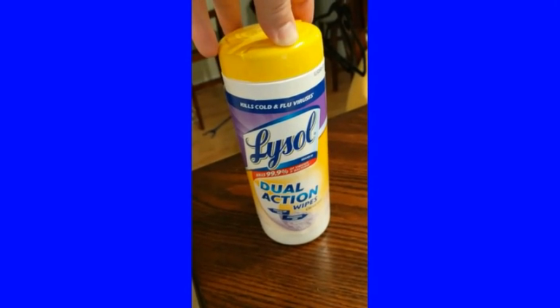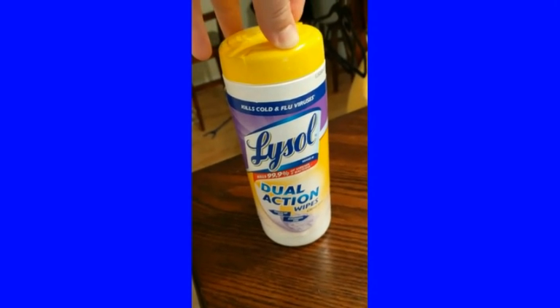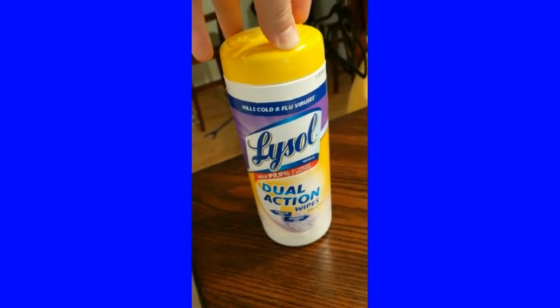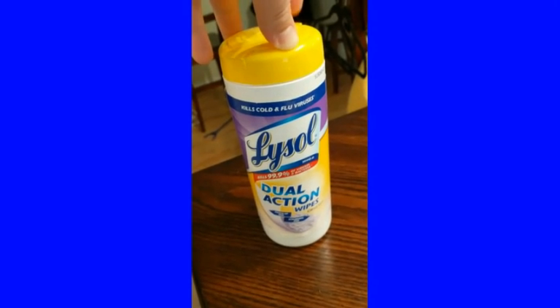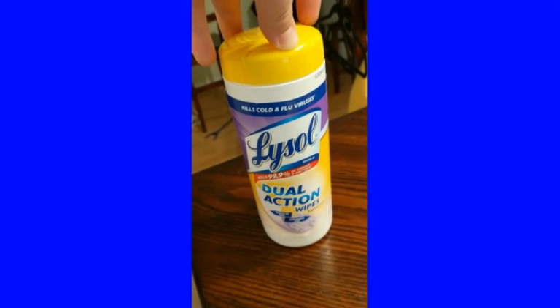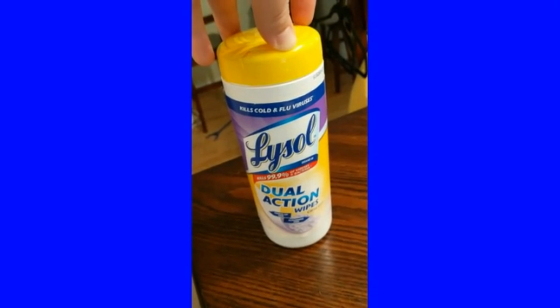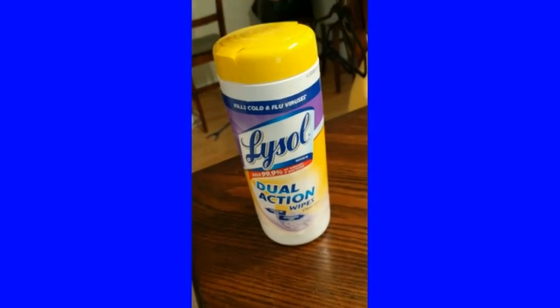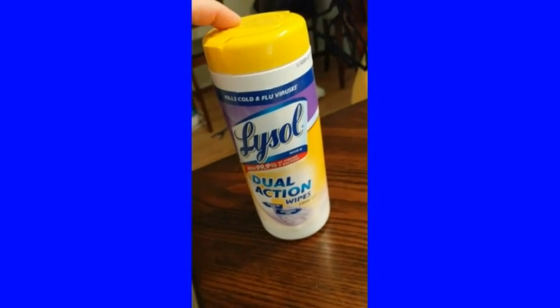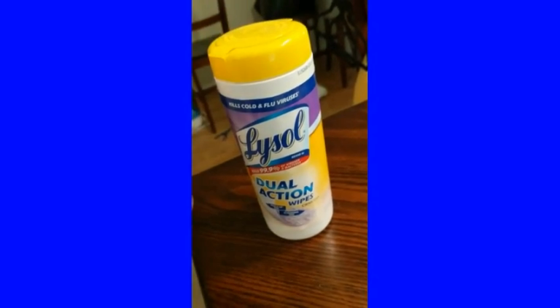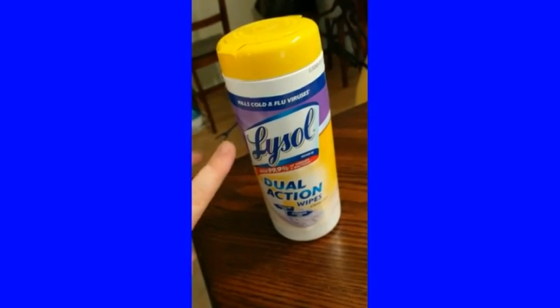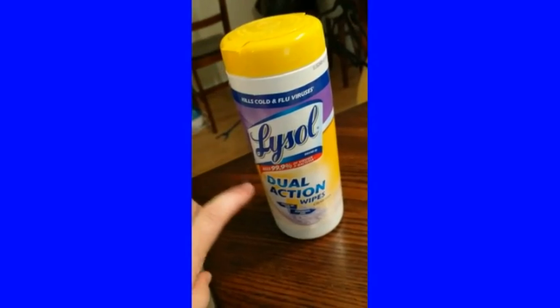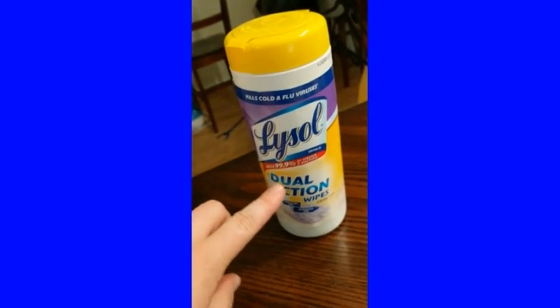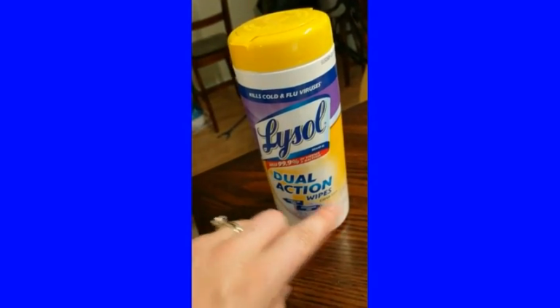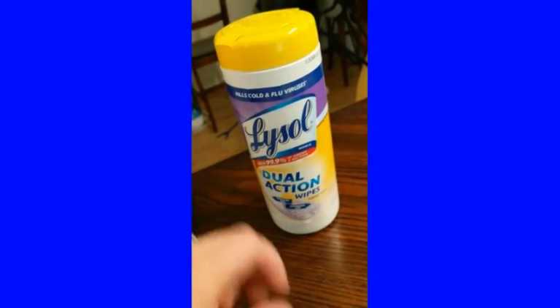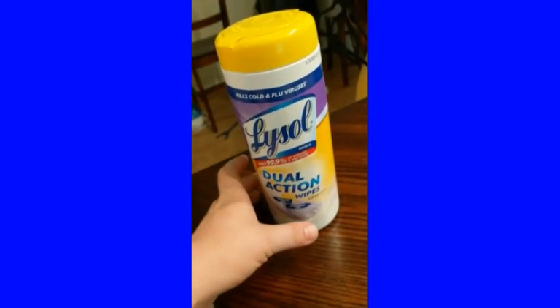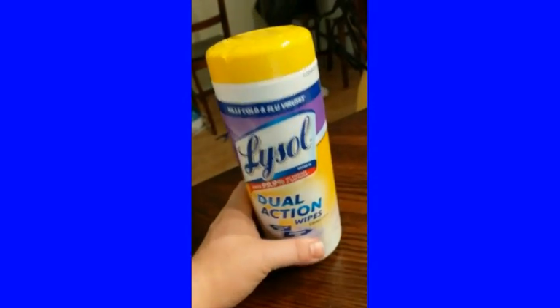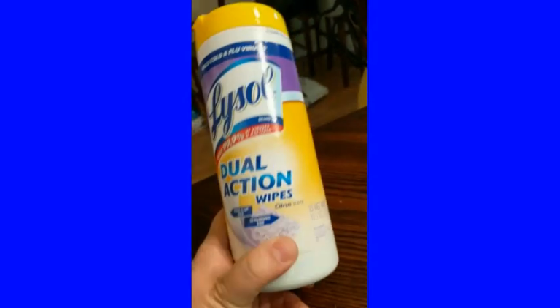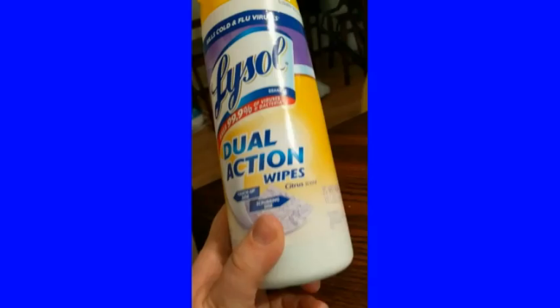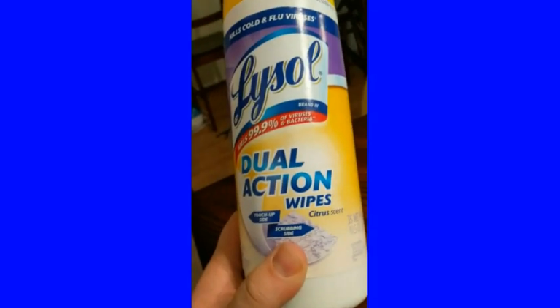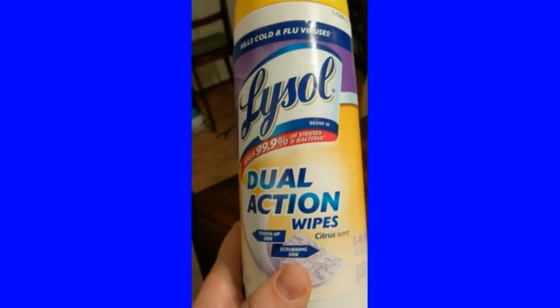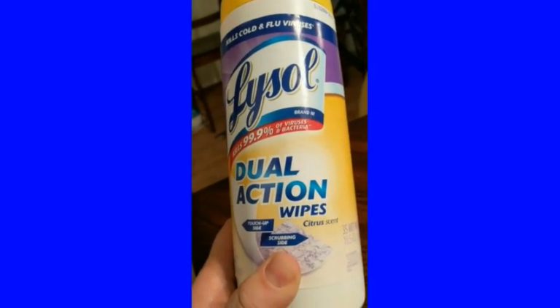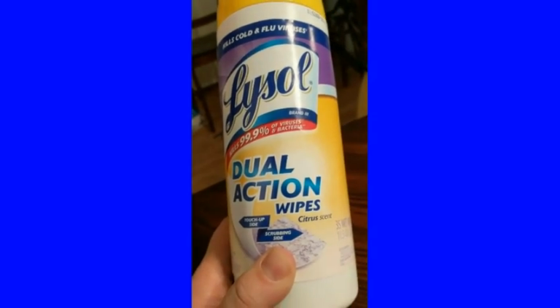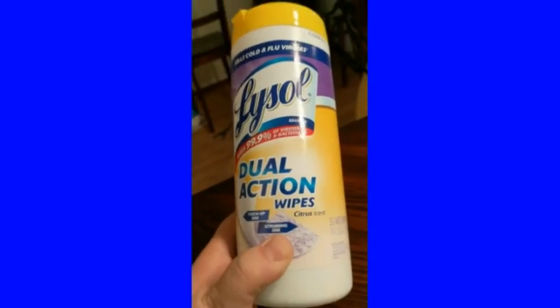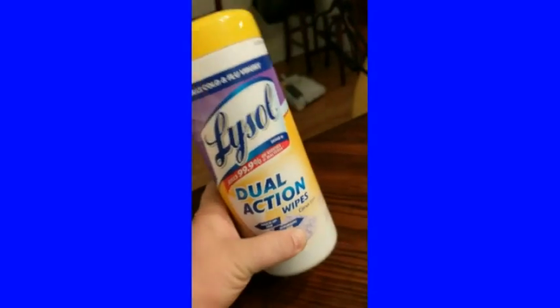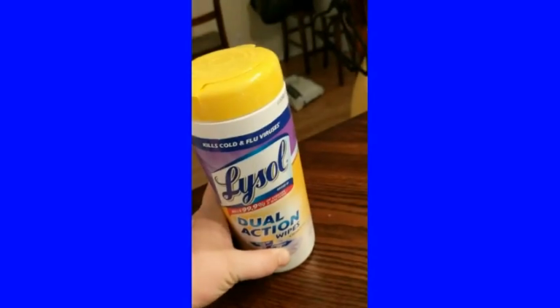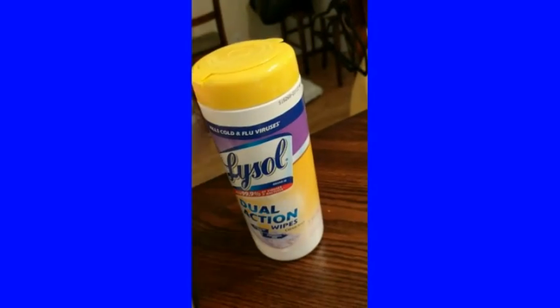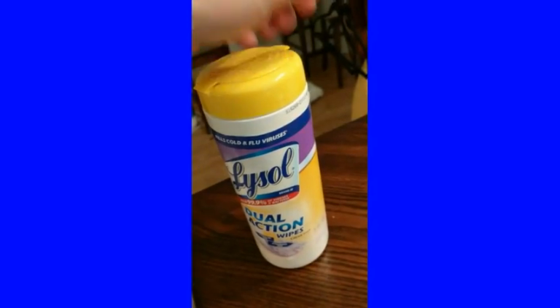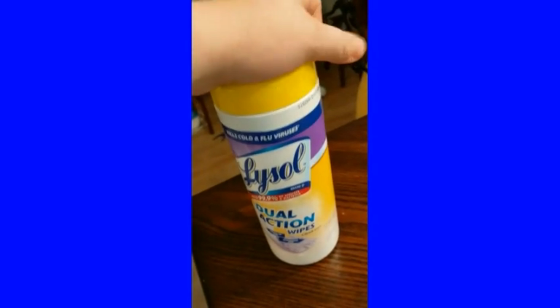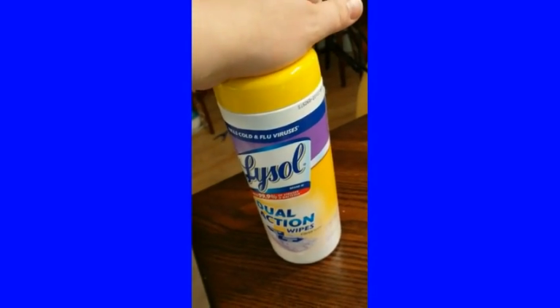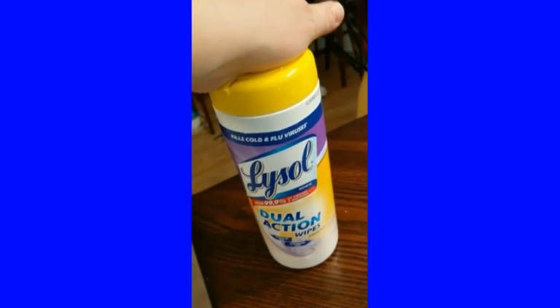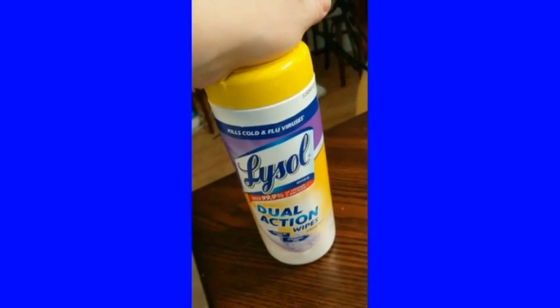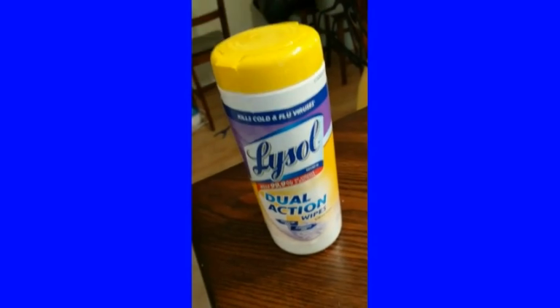I just wanted to show you guys this wipe that I use — the Lysol Dual Action Wipe with the scrubbing side, which is the most important part of it. There are a lot of different wipes you can buy.